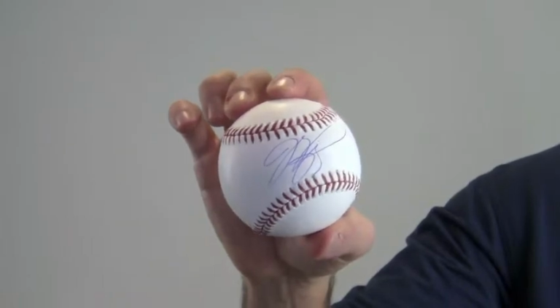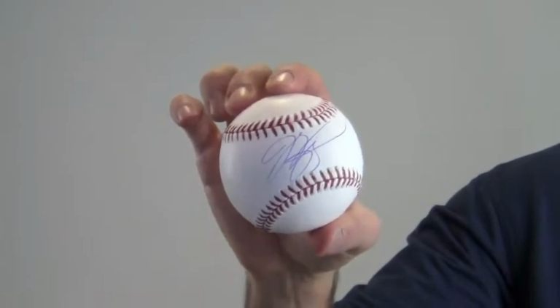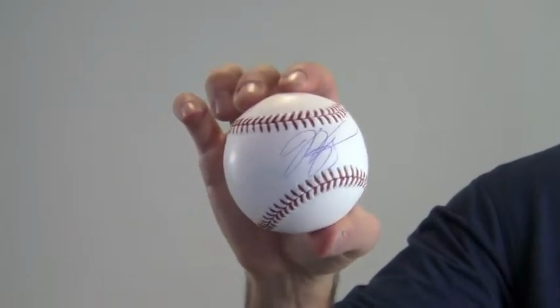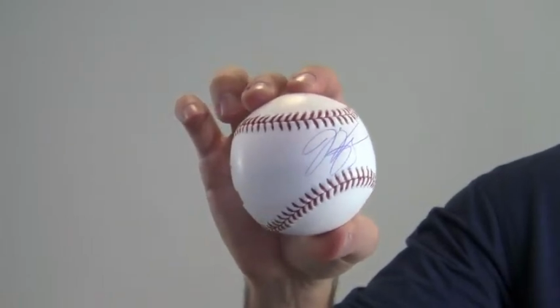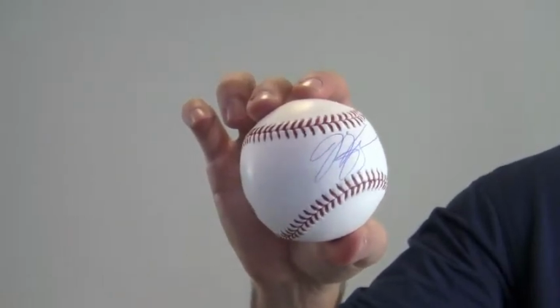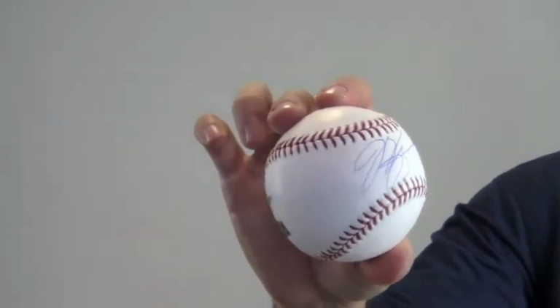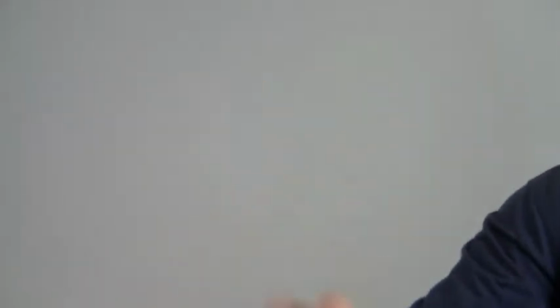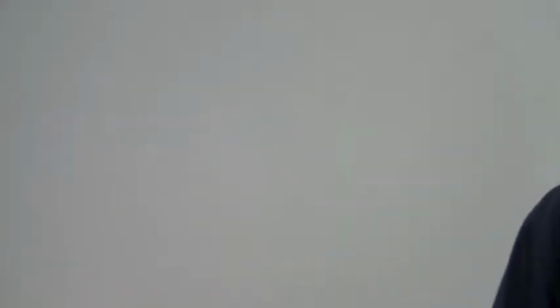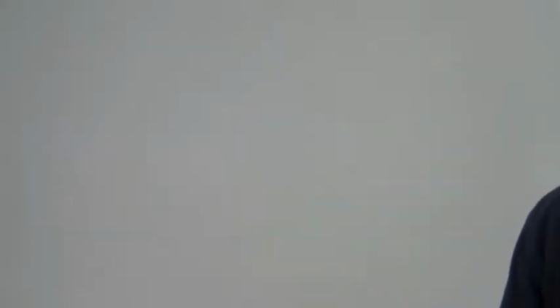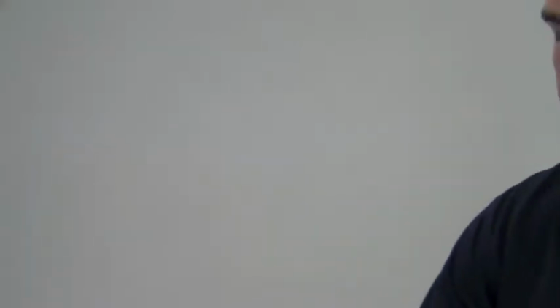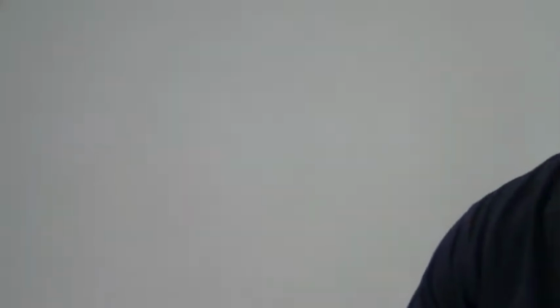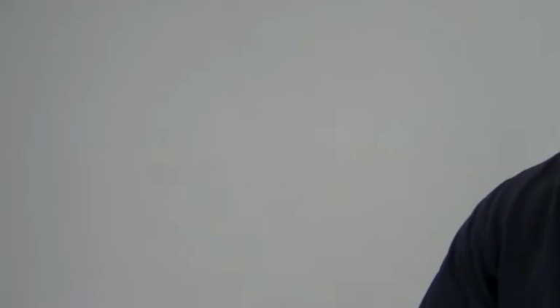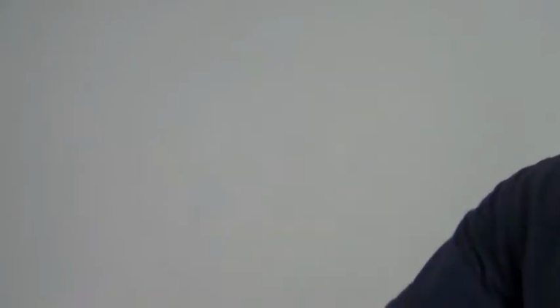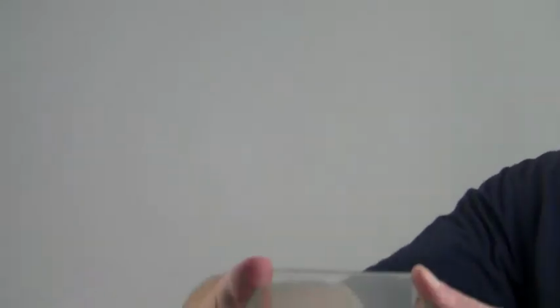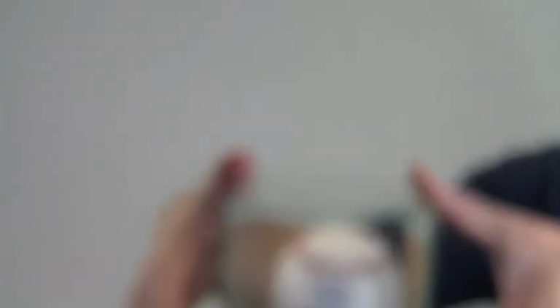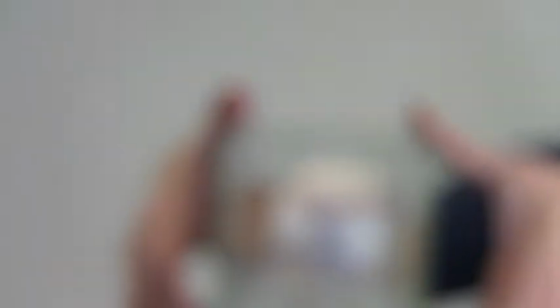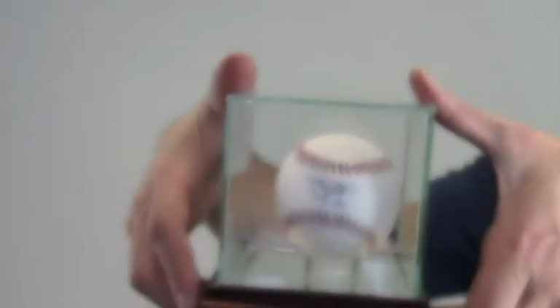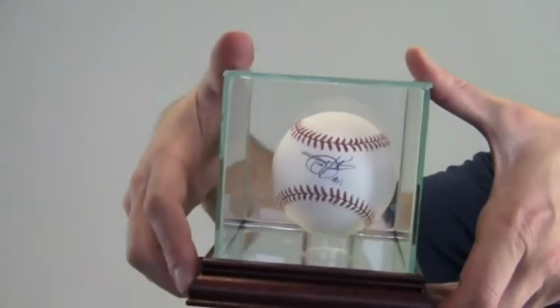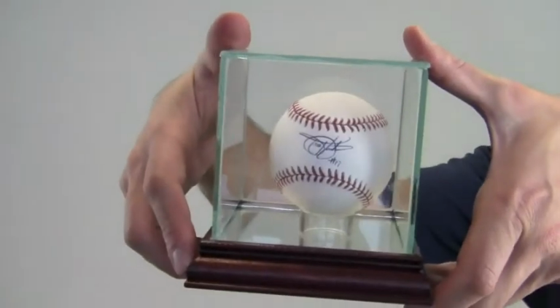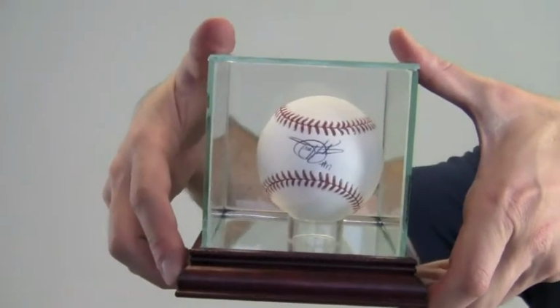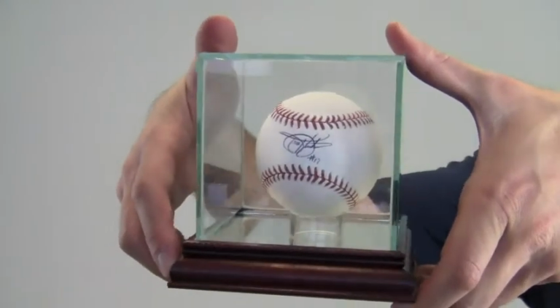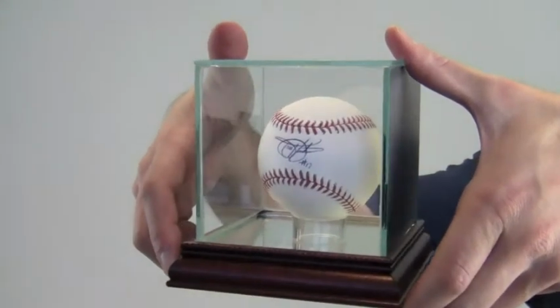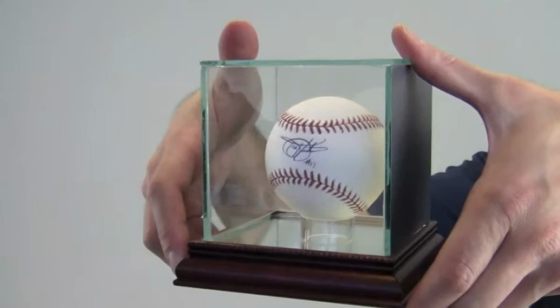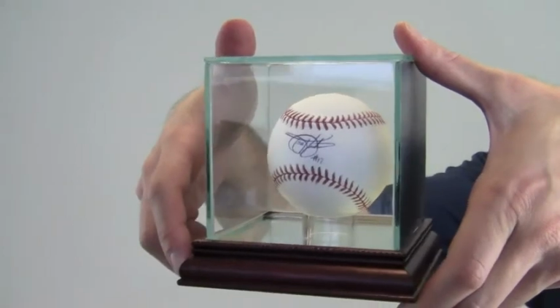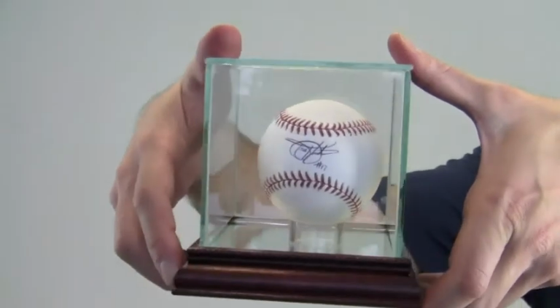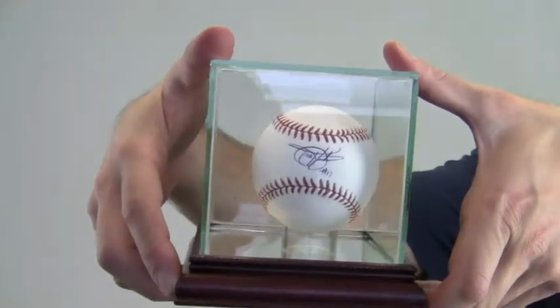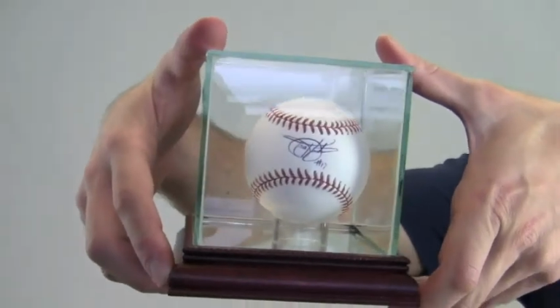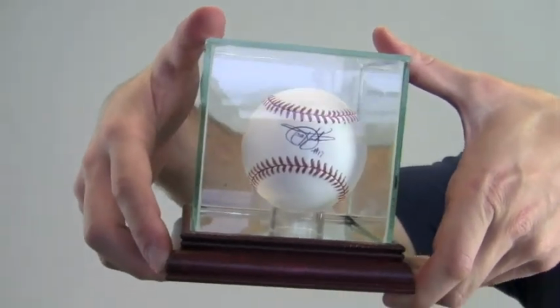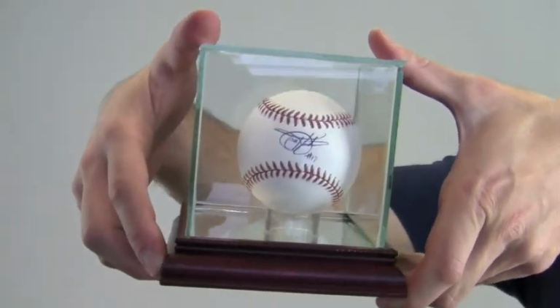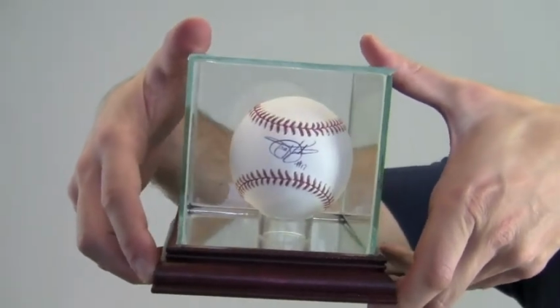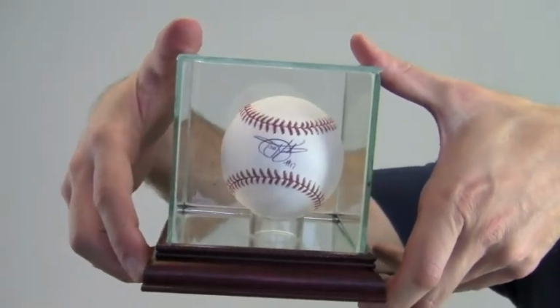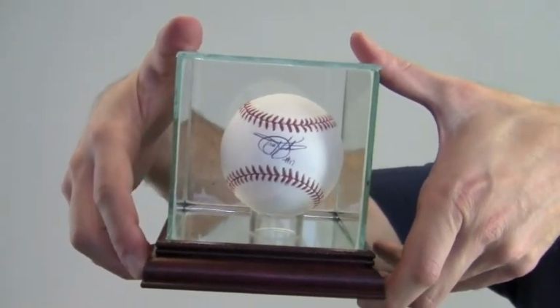To protect and preserve your Mike Piazza signed baseball, add one of our UV protected glass cases with removable top and mirrored bottom. The Mike Piazza signed baseball ships free and within one business day.